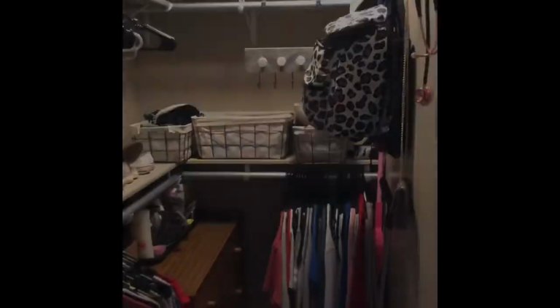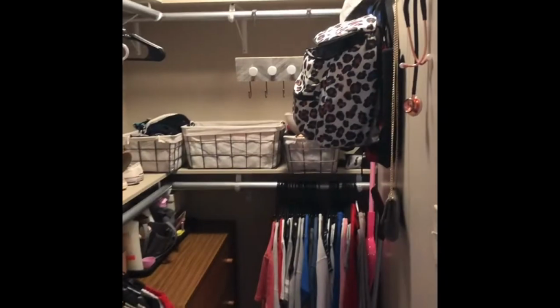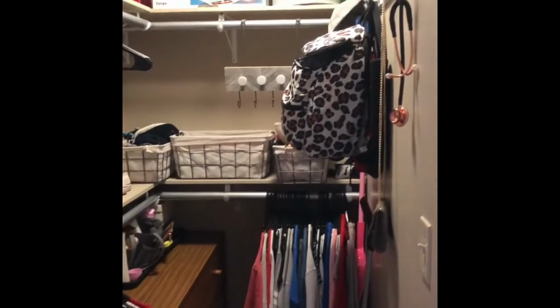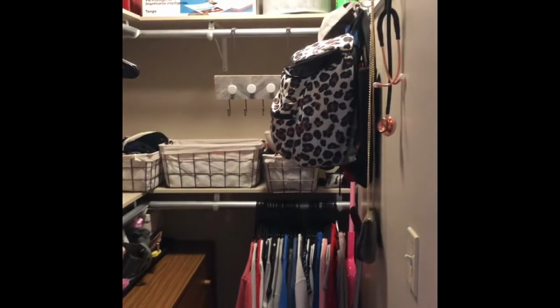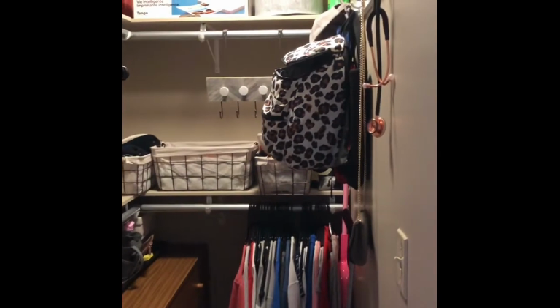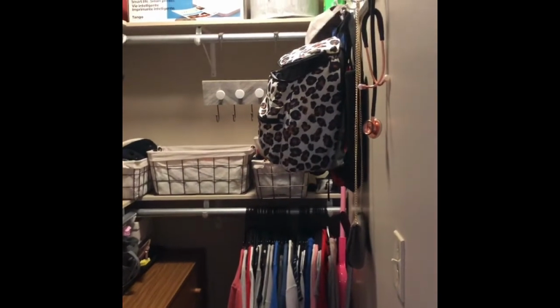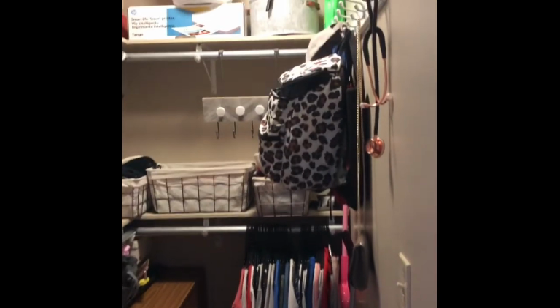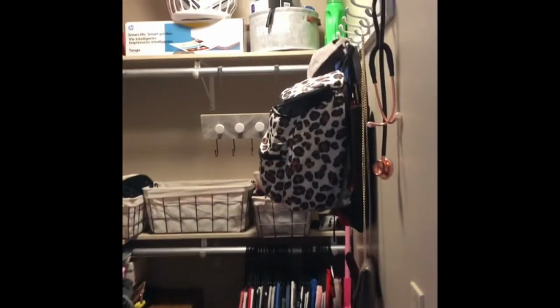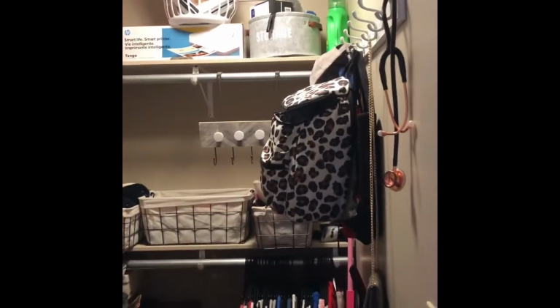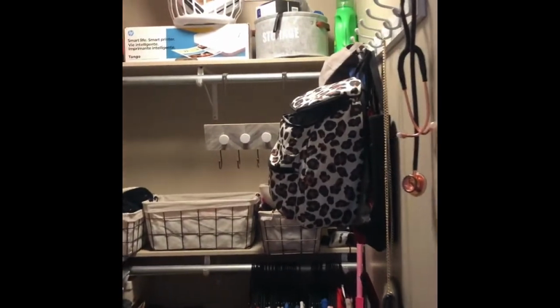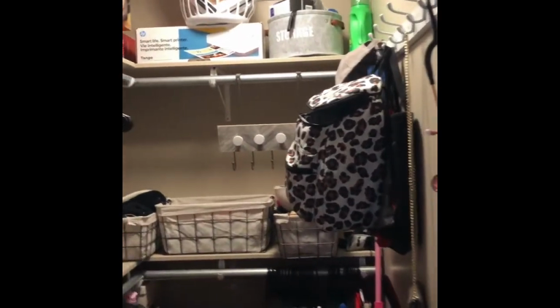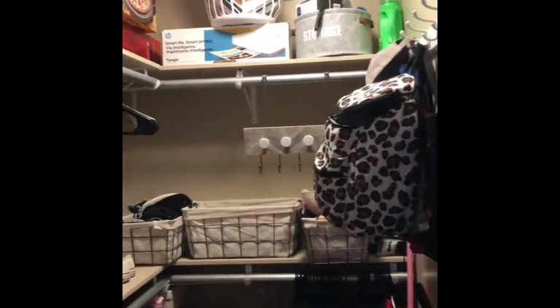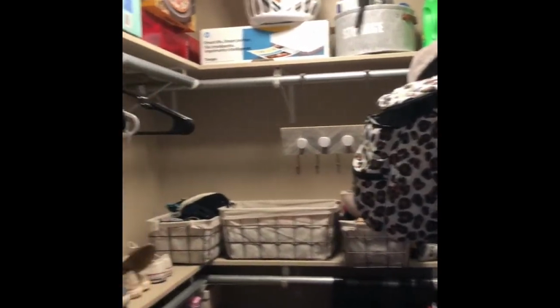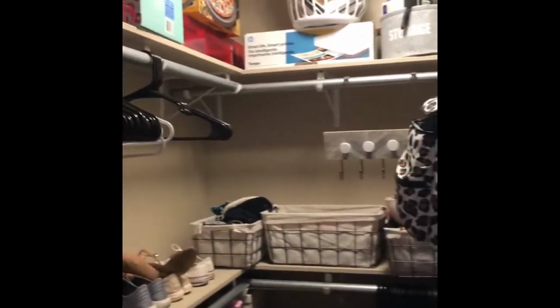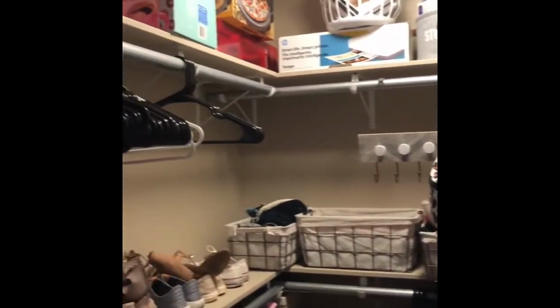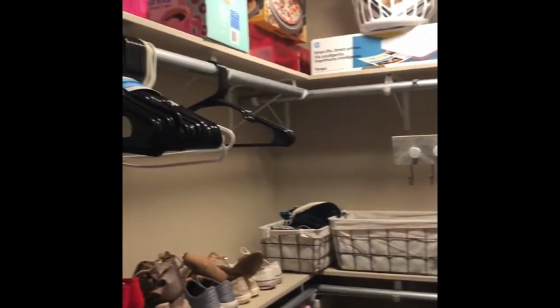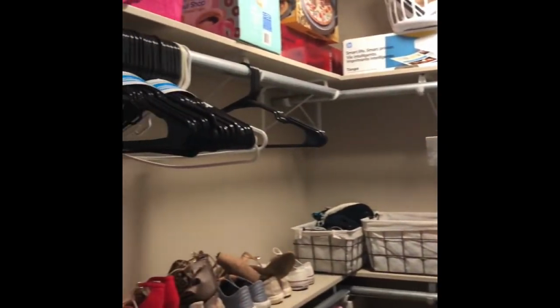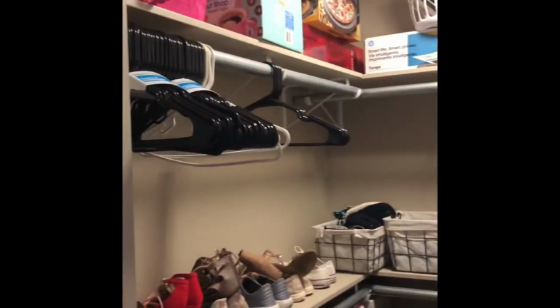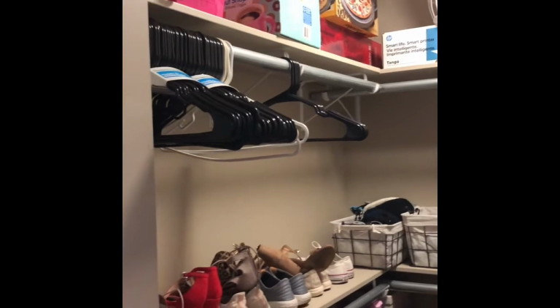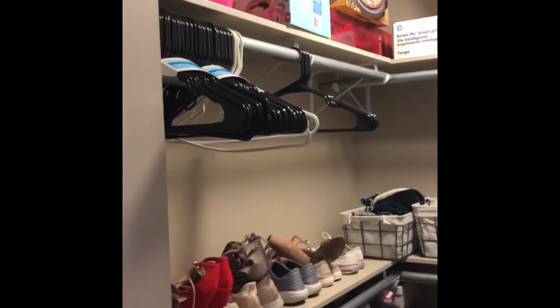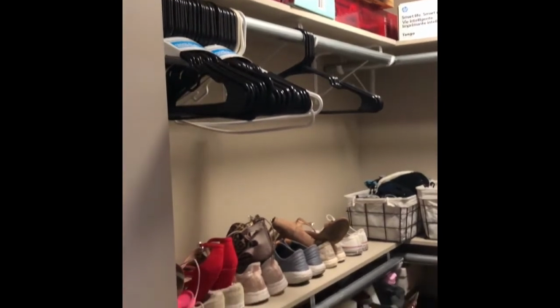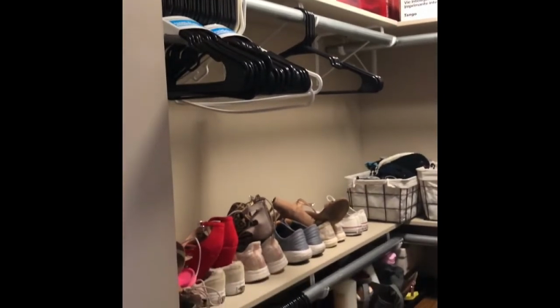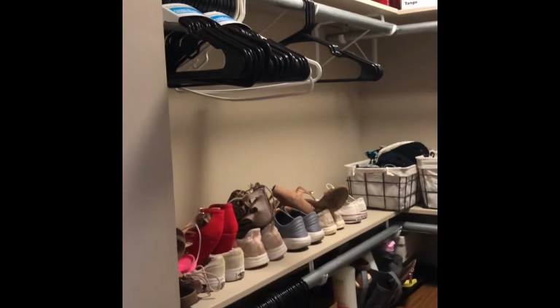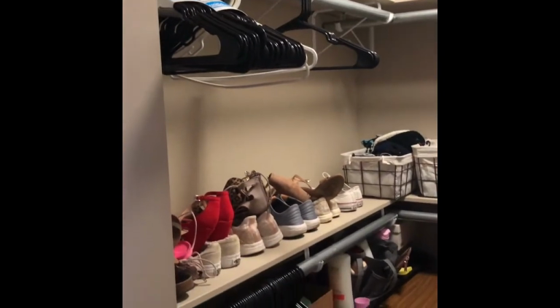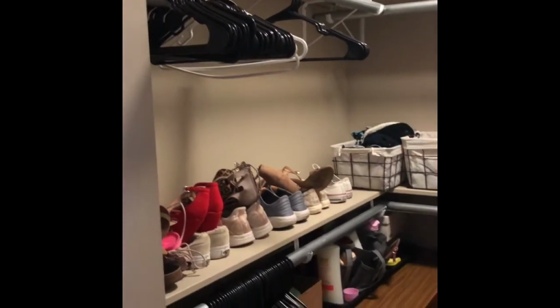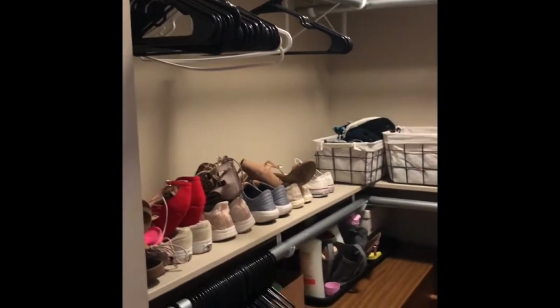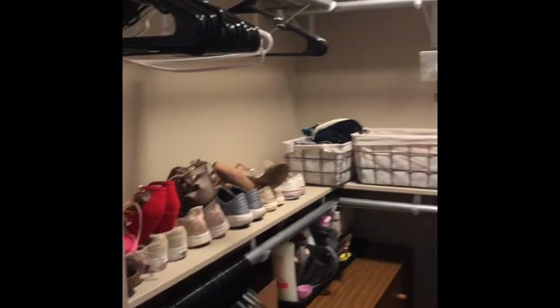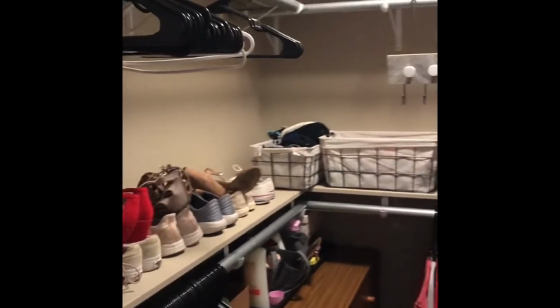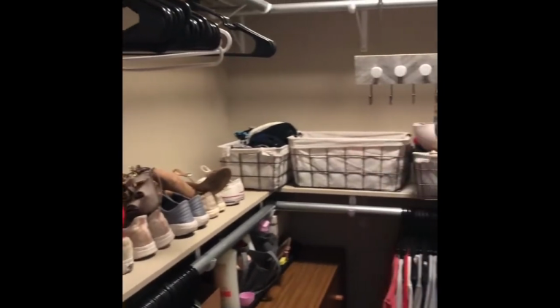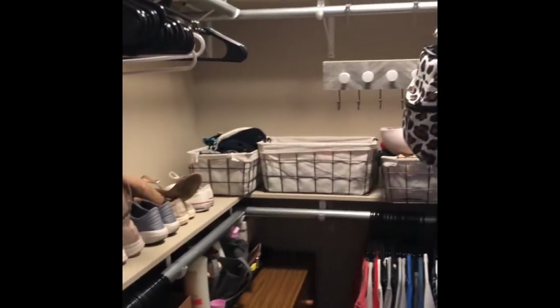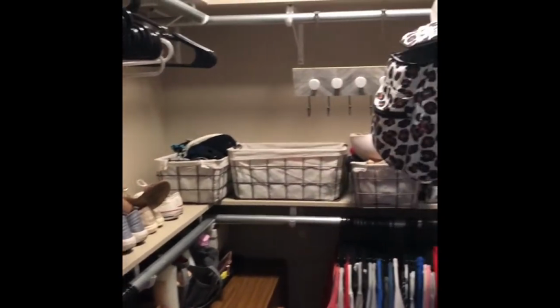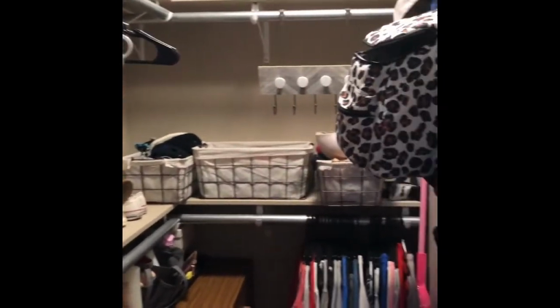So this is a typical closet here at Patee Hall. As you can tell, I have a lot of space. I do not have a roommate this semester, so I just have this closet to myself.